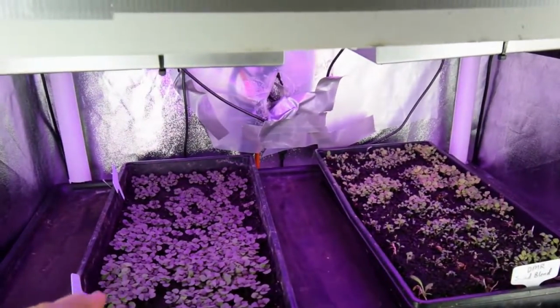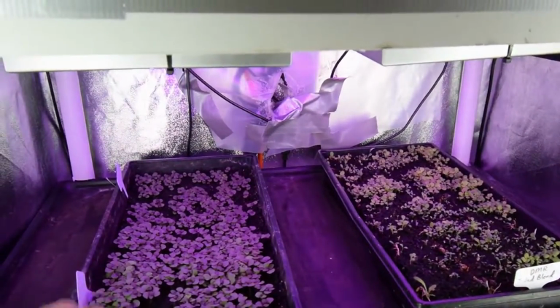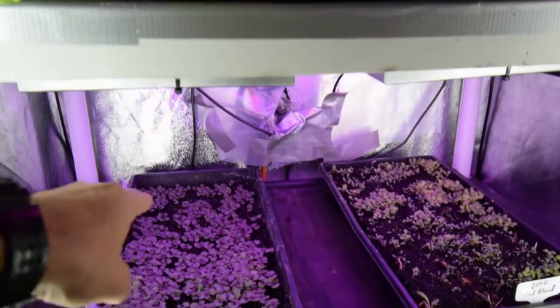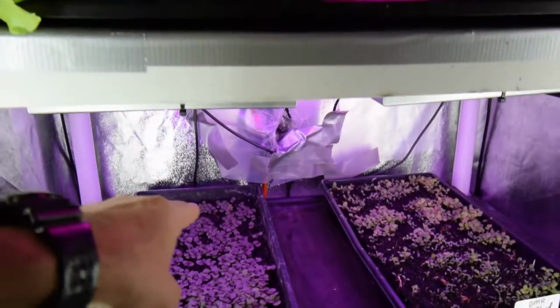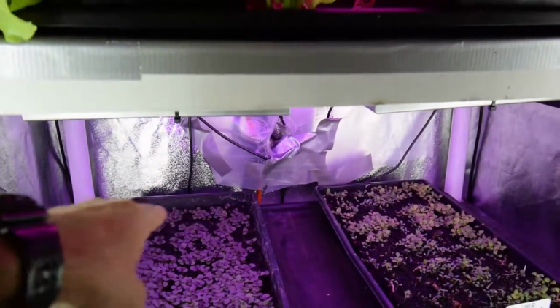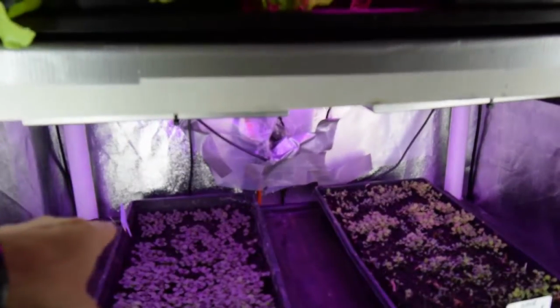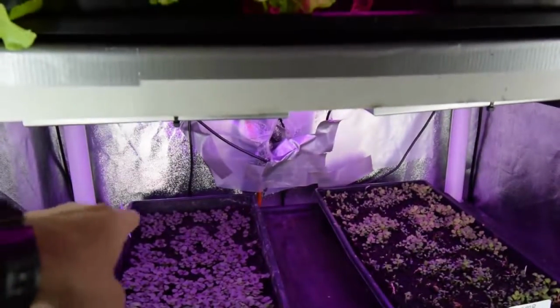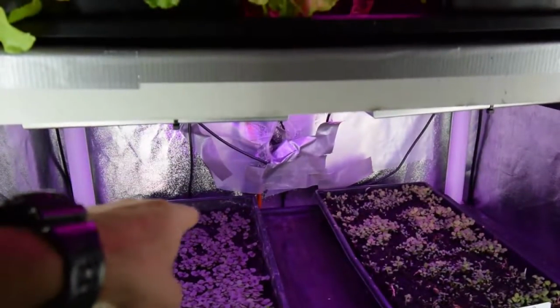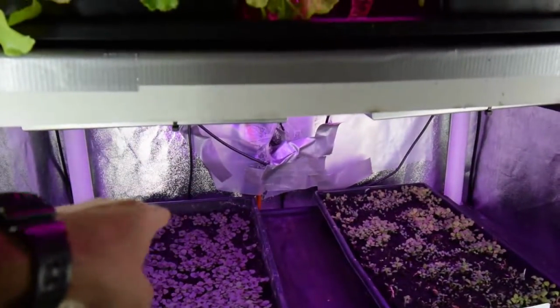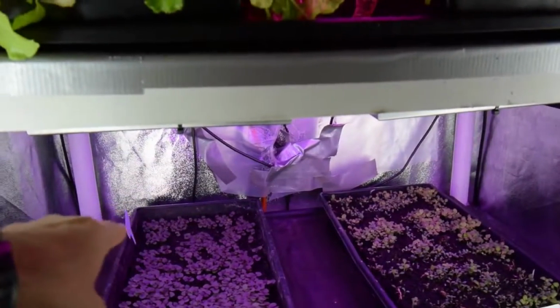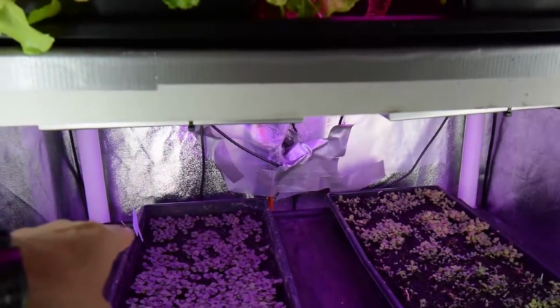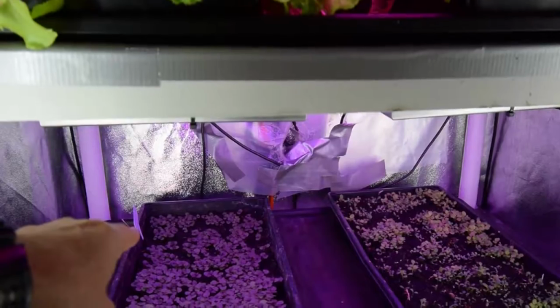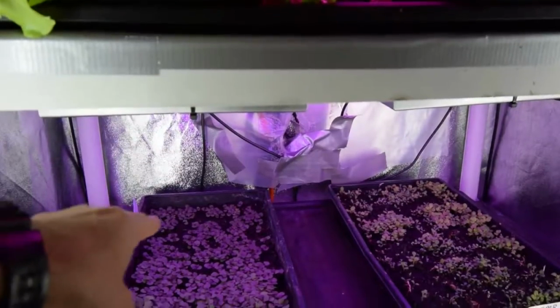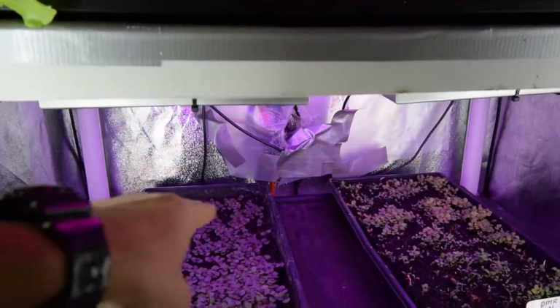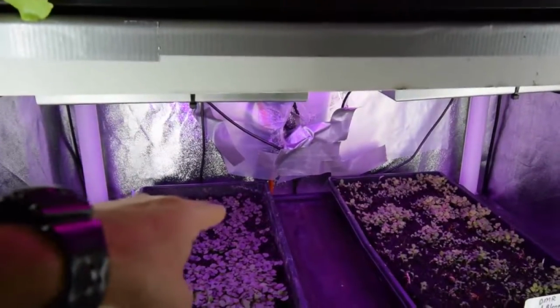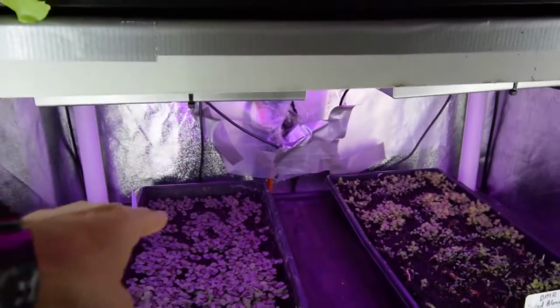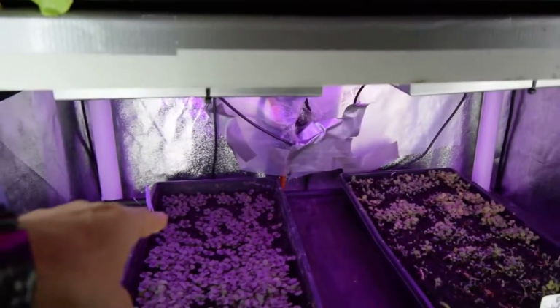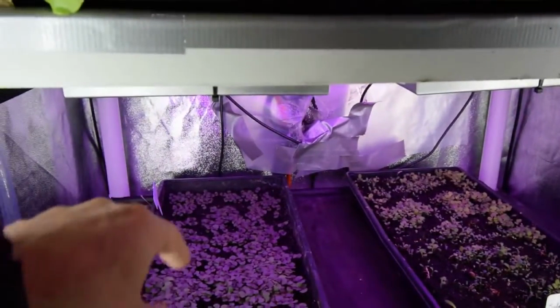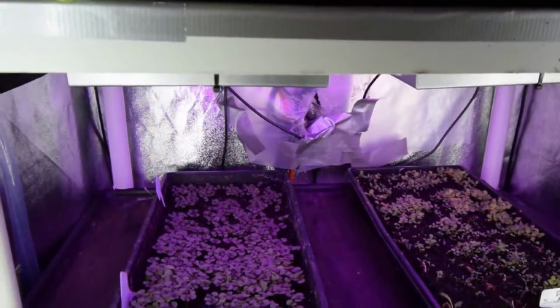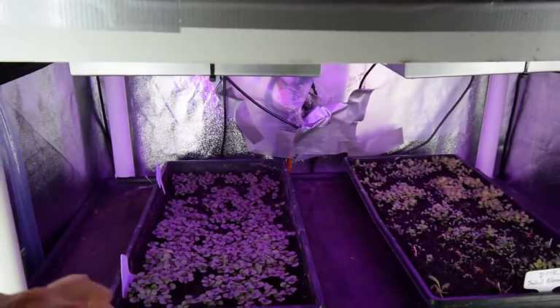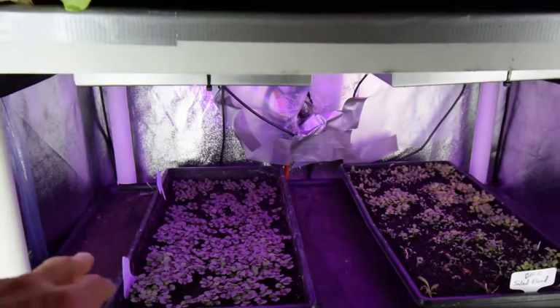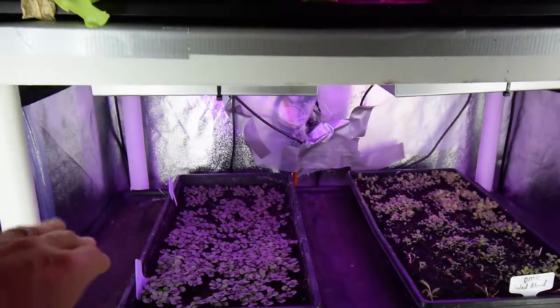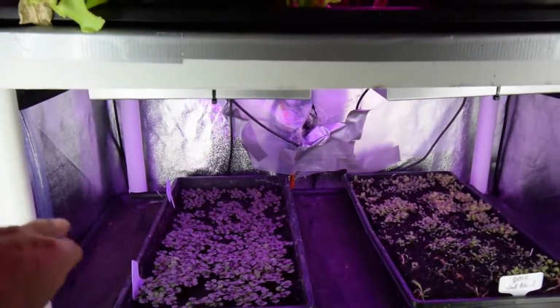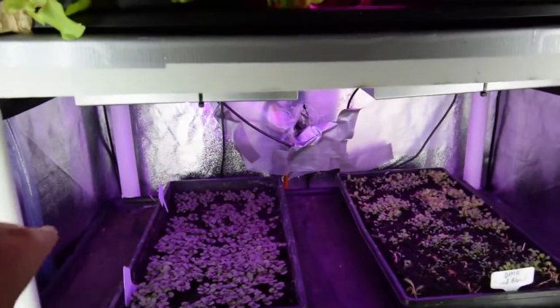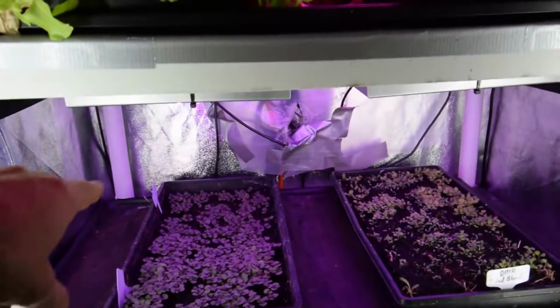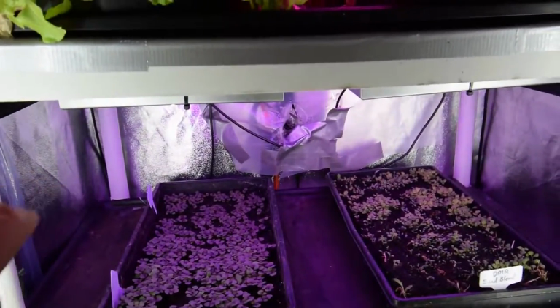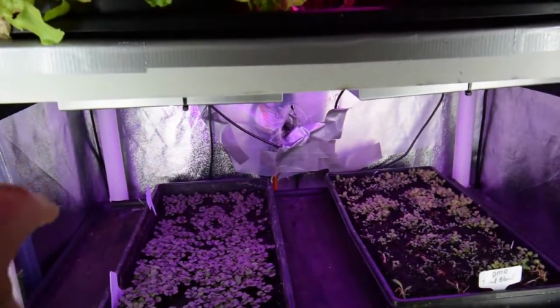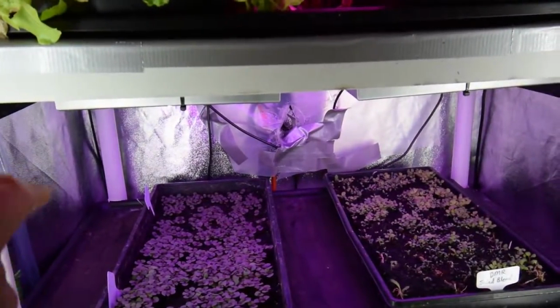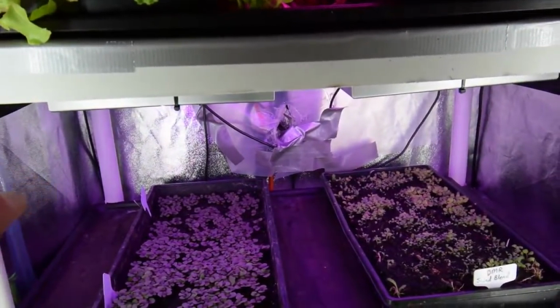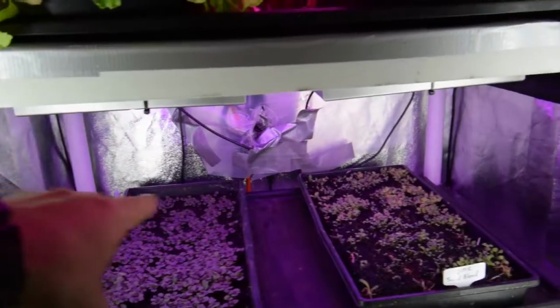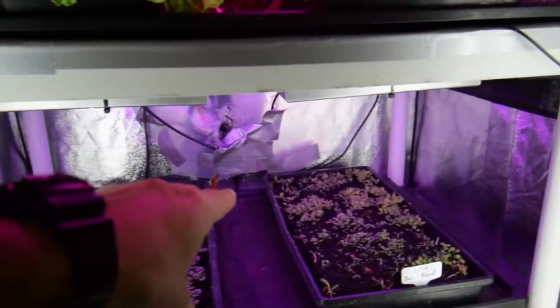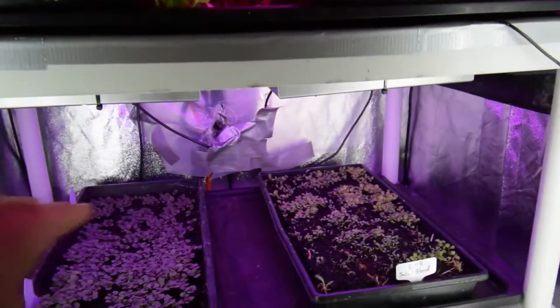And then since the turning of the tray, that one seems to have grown up a little bit better than it was. Because remember, last week it was kind of anemic — it was over there by the side when the tray was sideways.